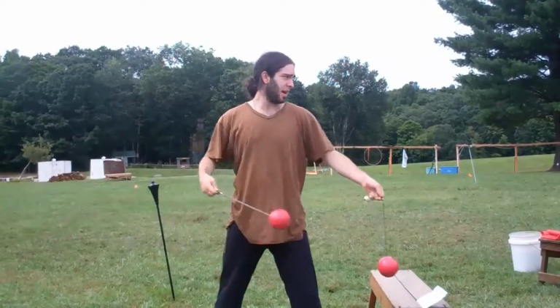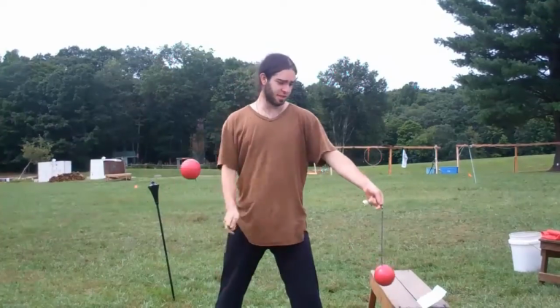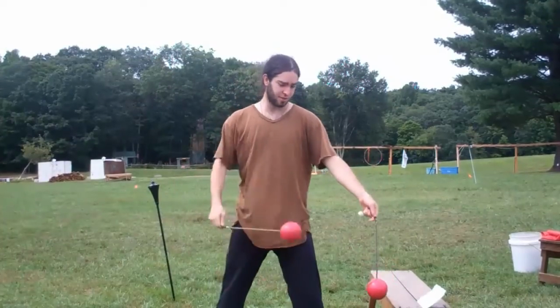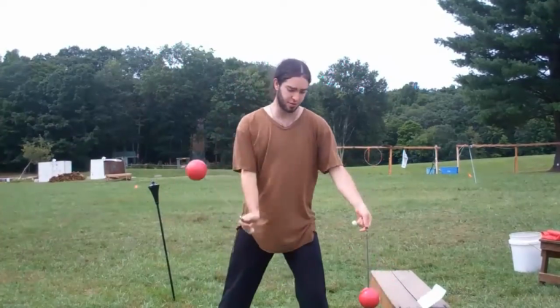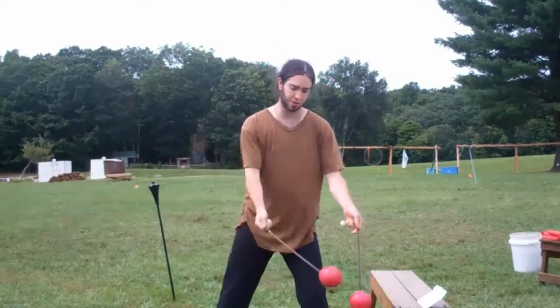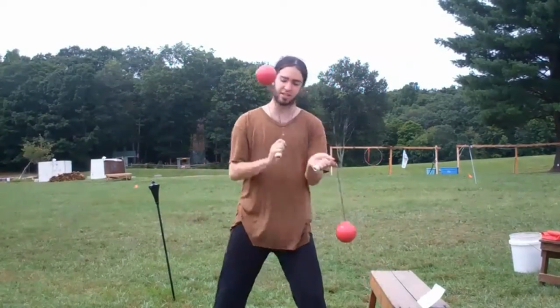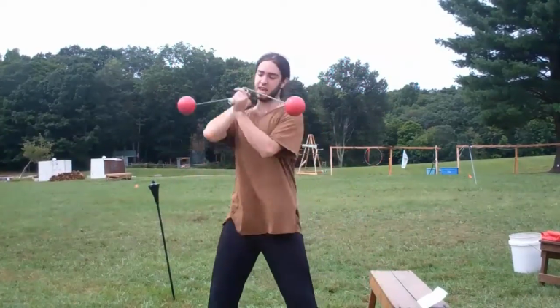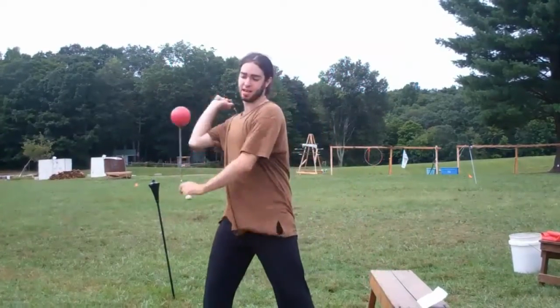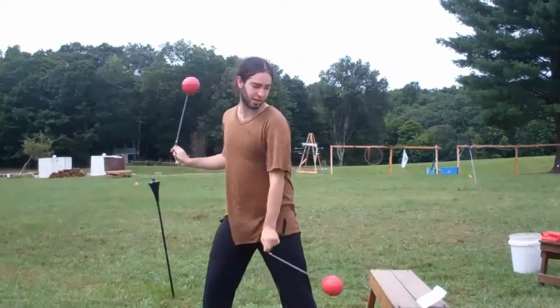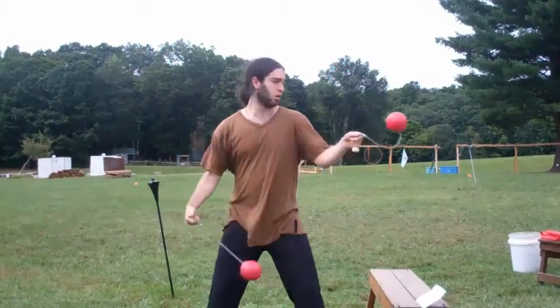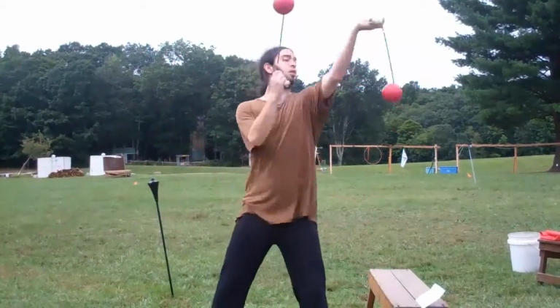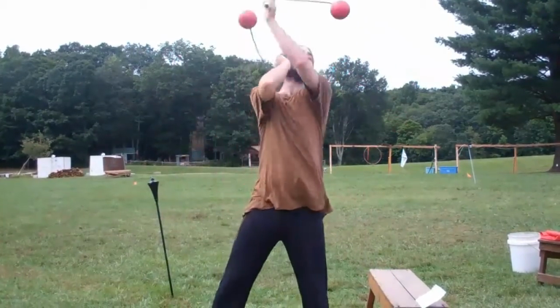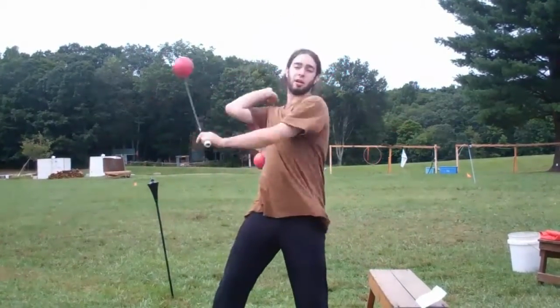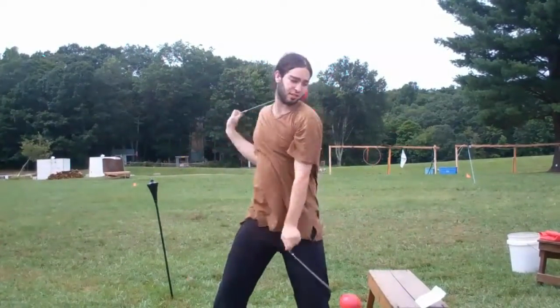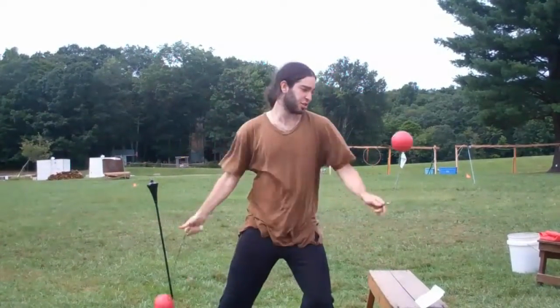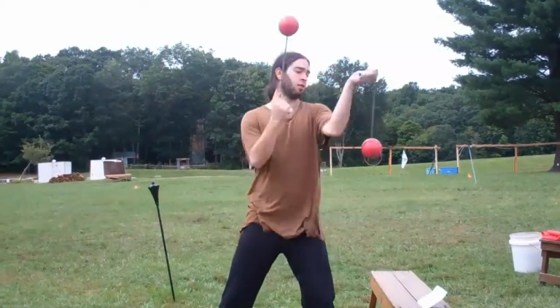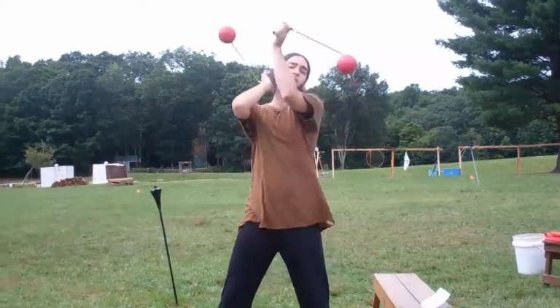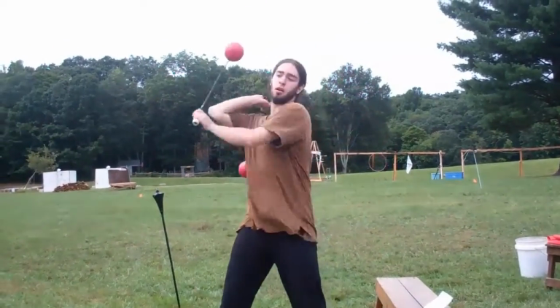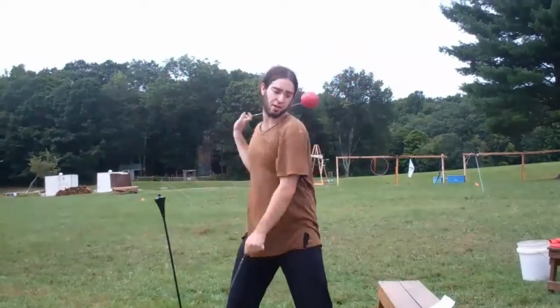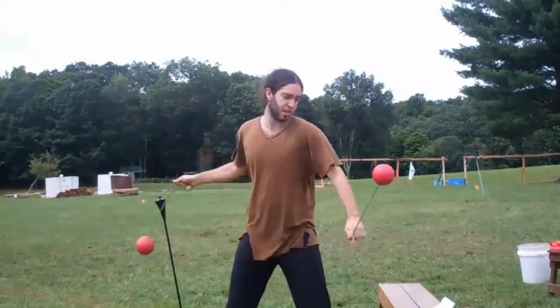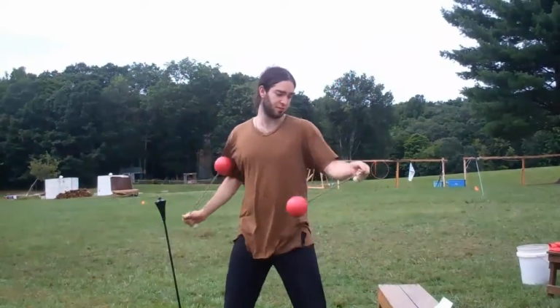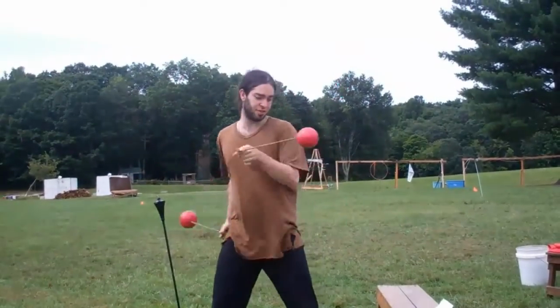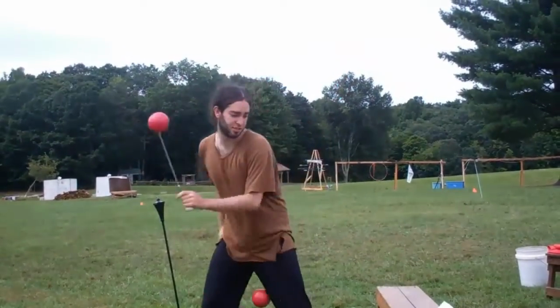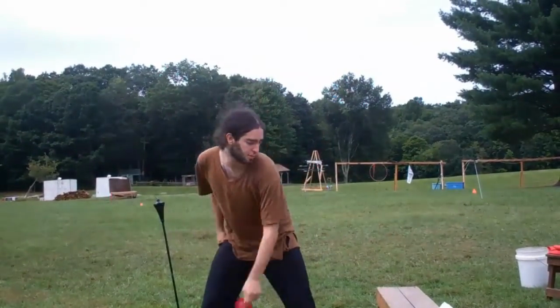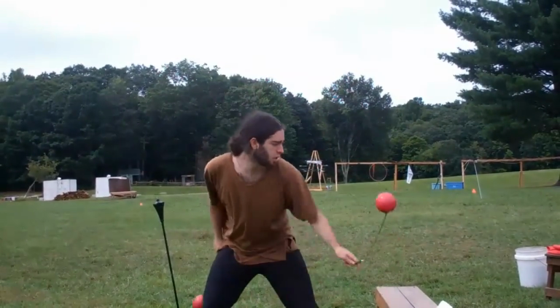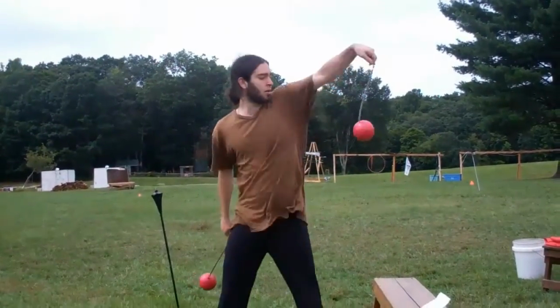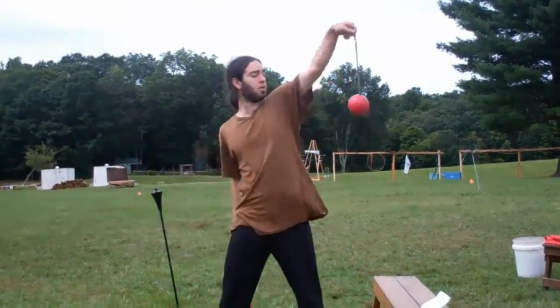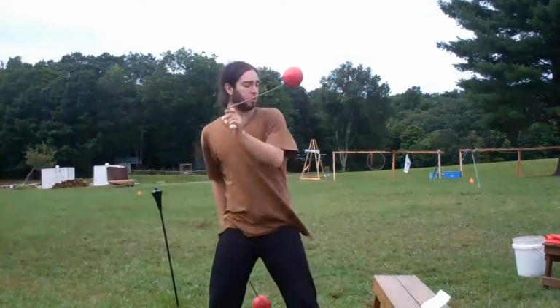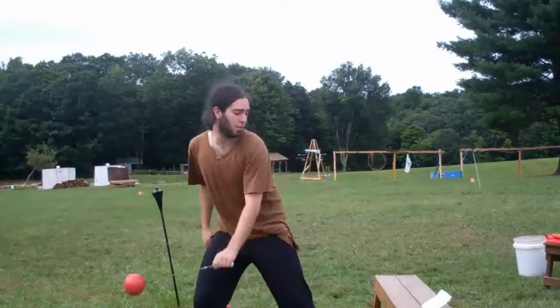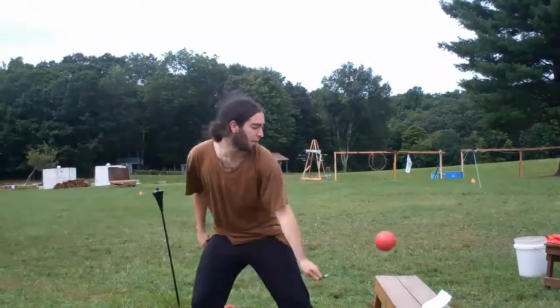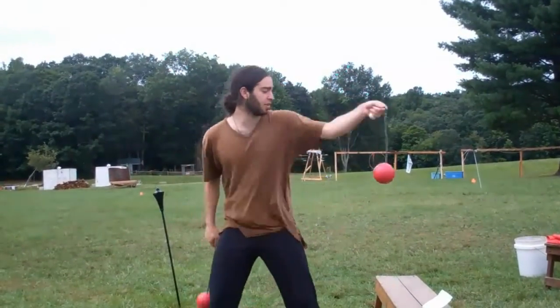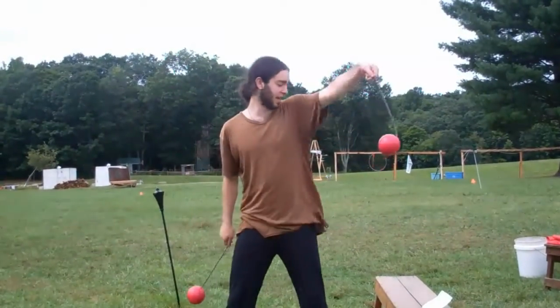After that, we covered doing that snake and adding a point isolation on the other side, which is just a pop, like that.